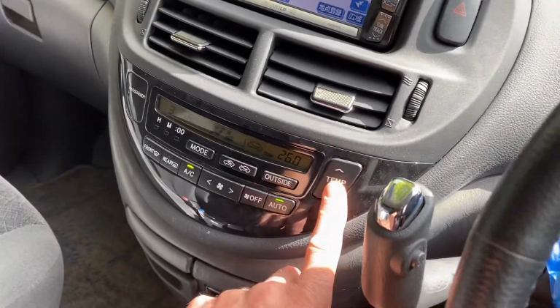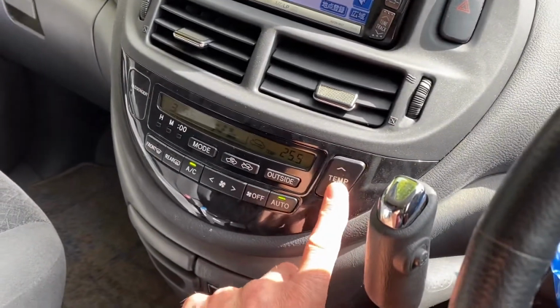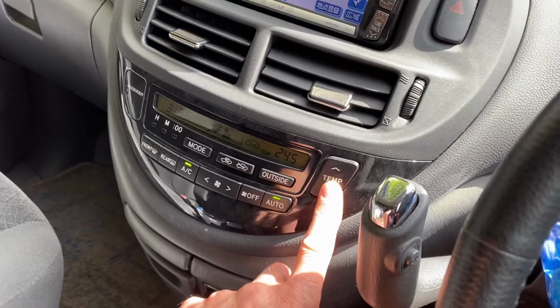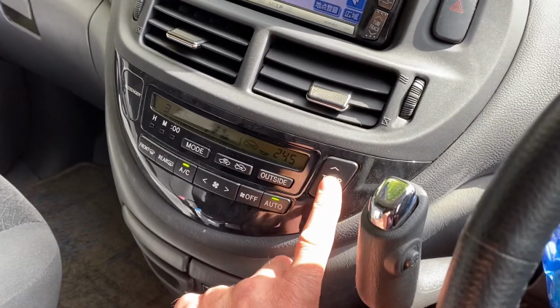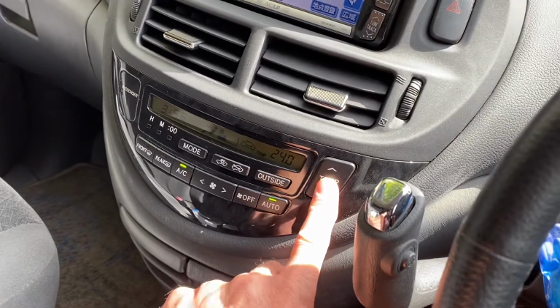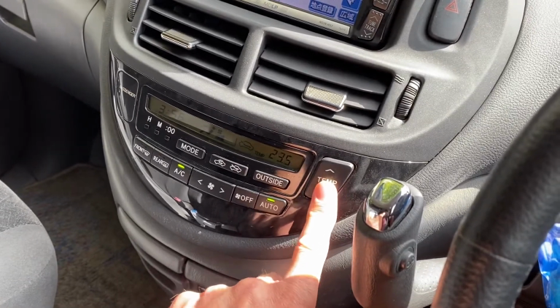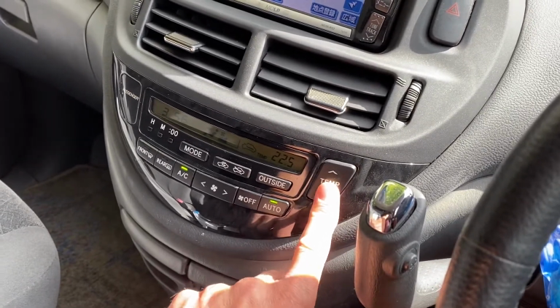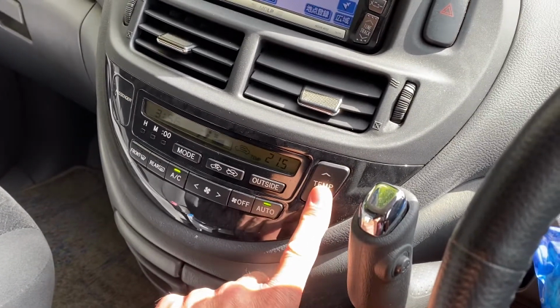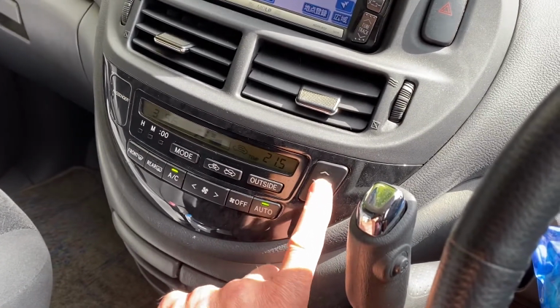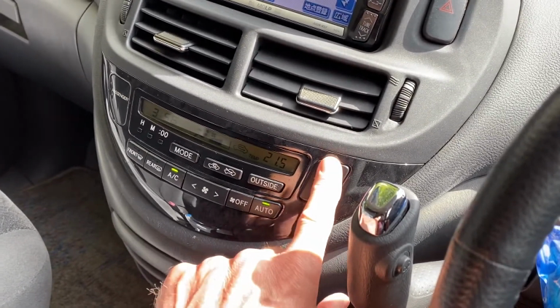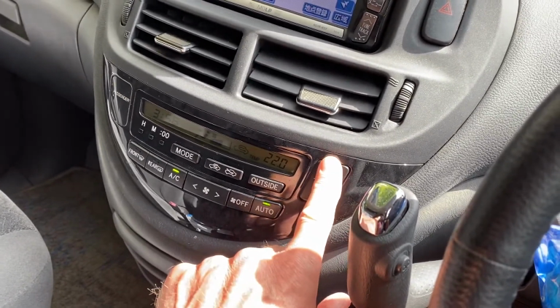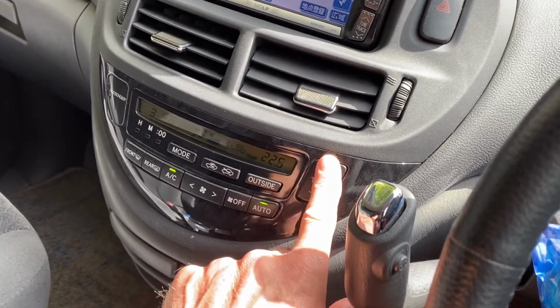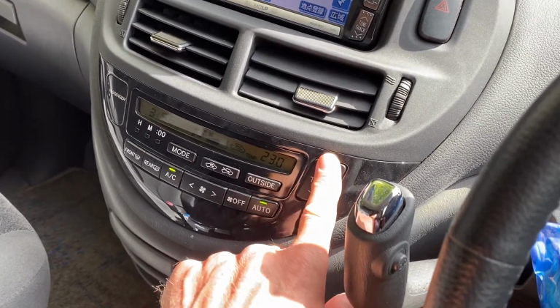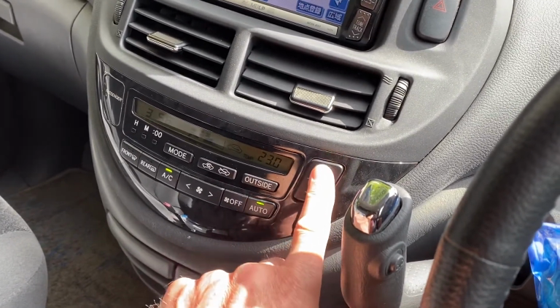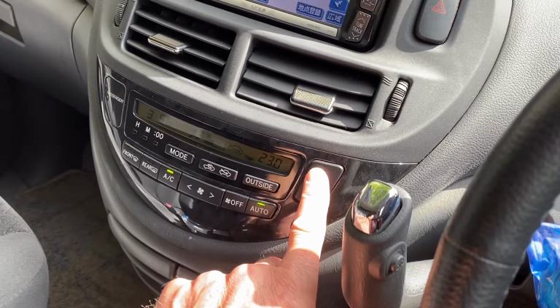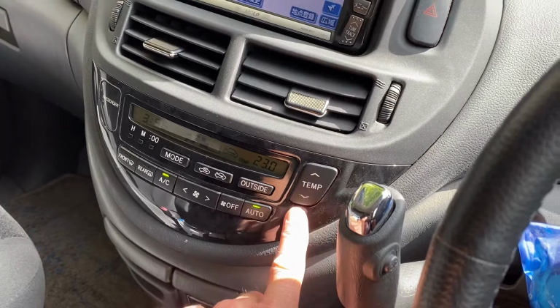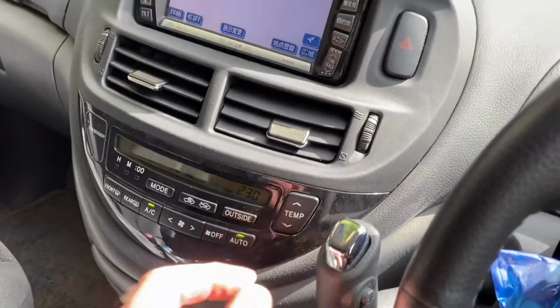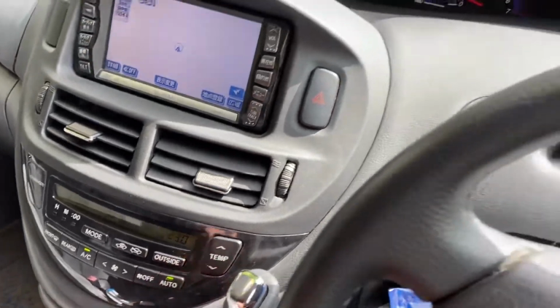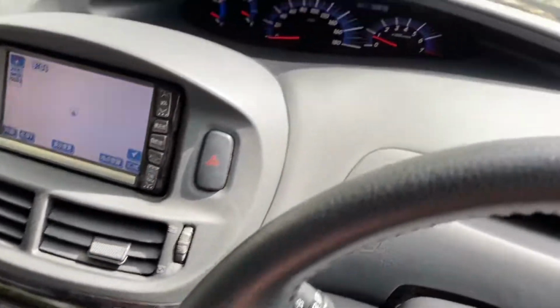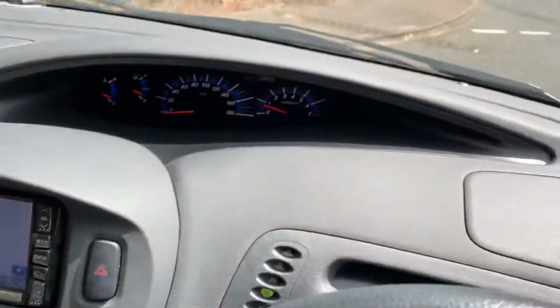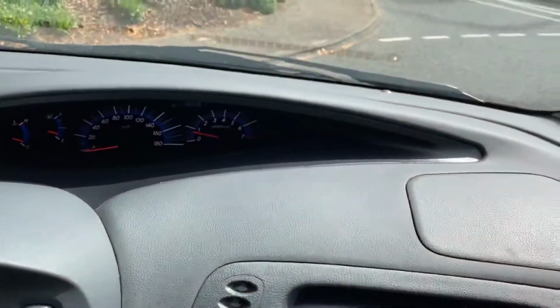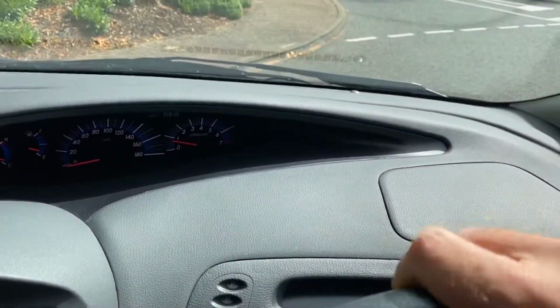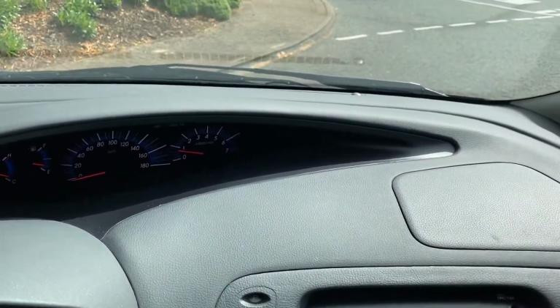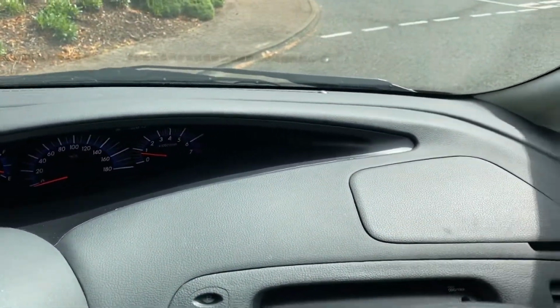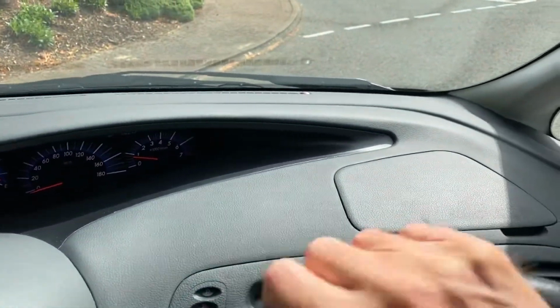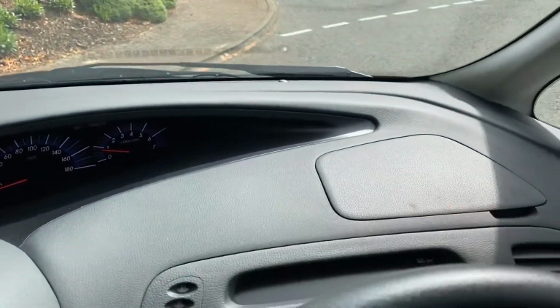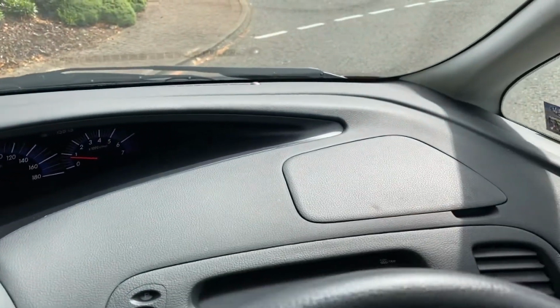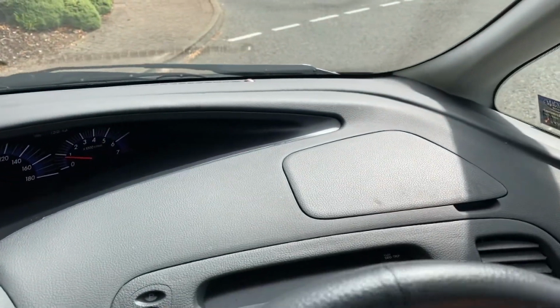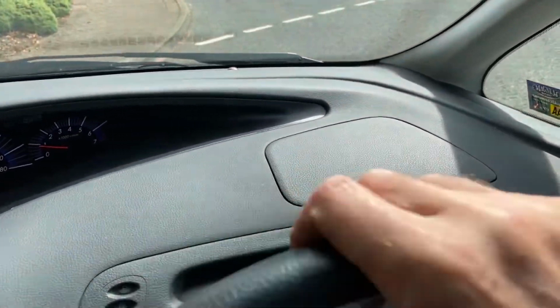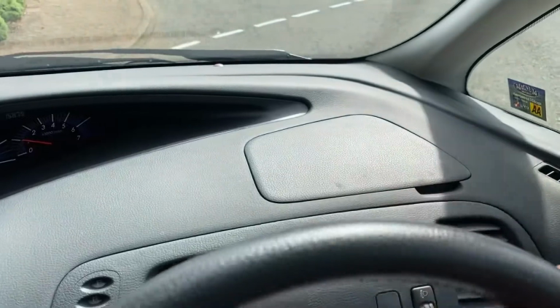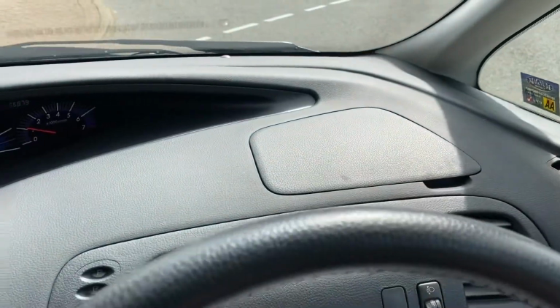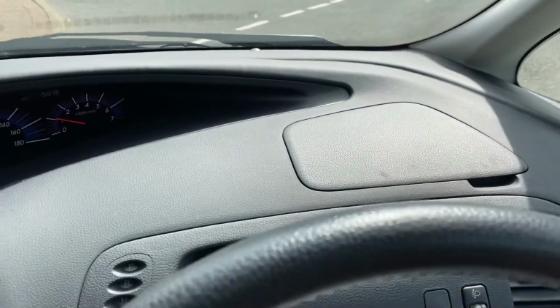You've got digital climate control and you can hear it kicking in there because I'm just trying to make it cold. And off we go. Really easy cars to drive.